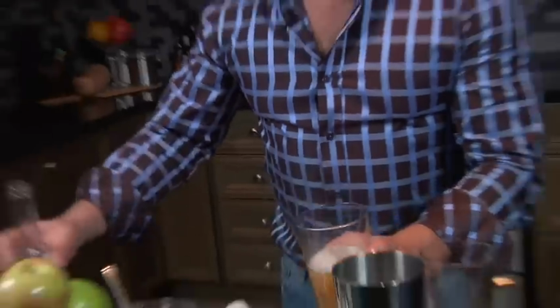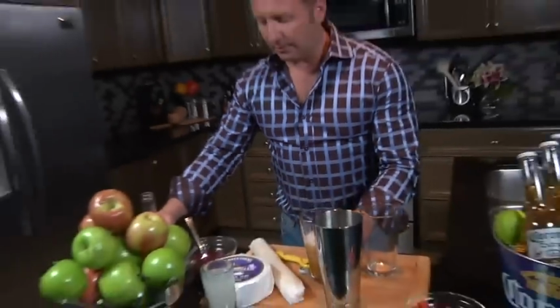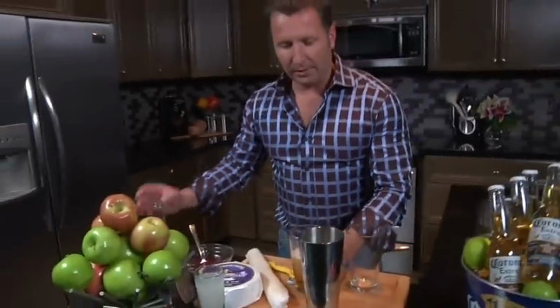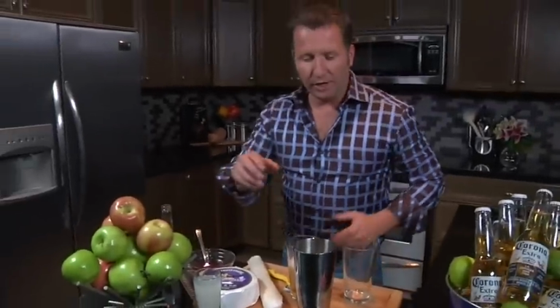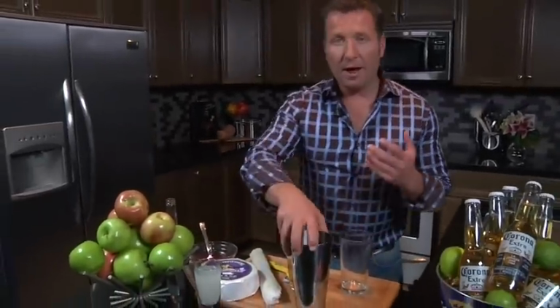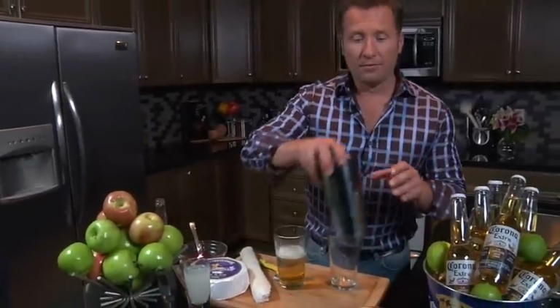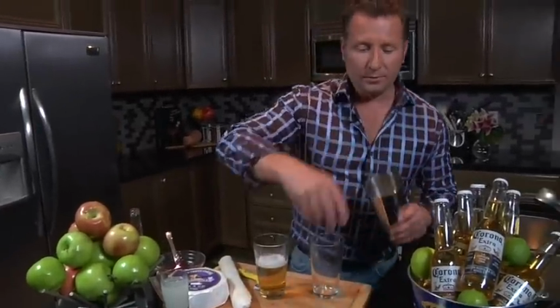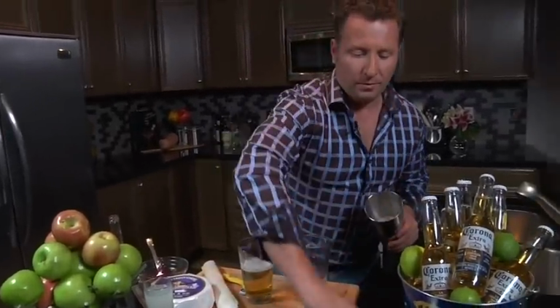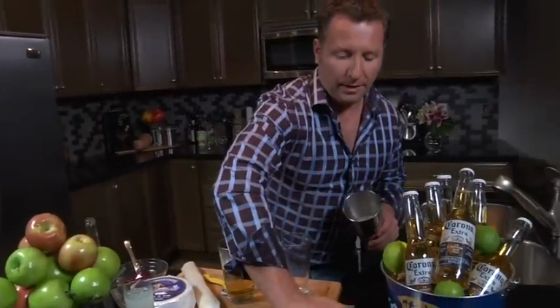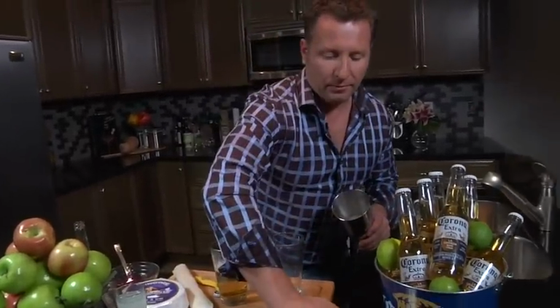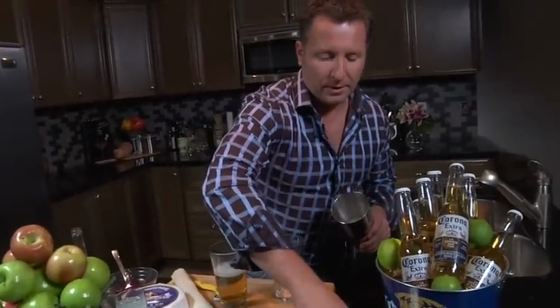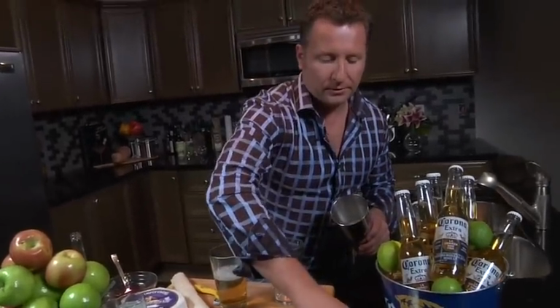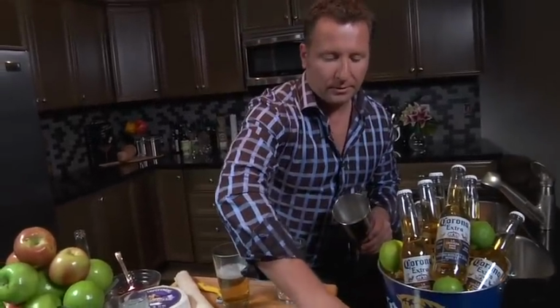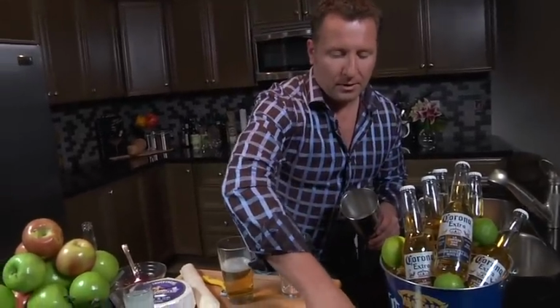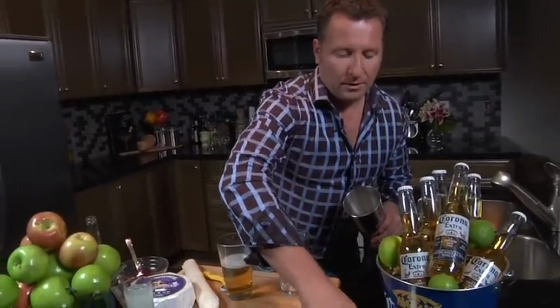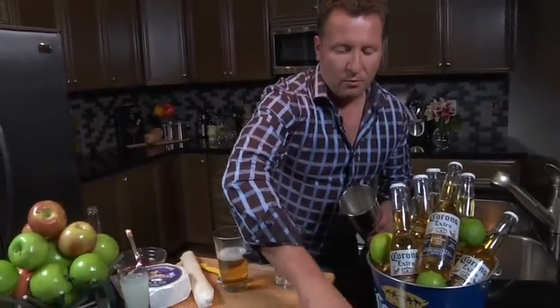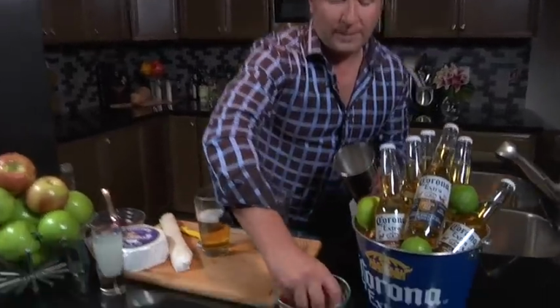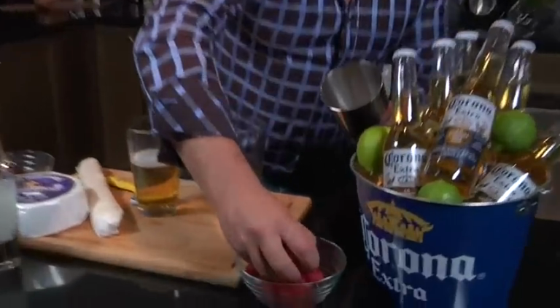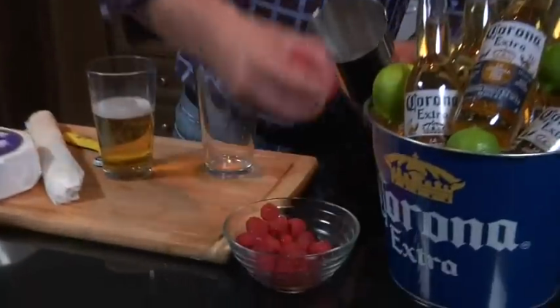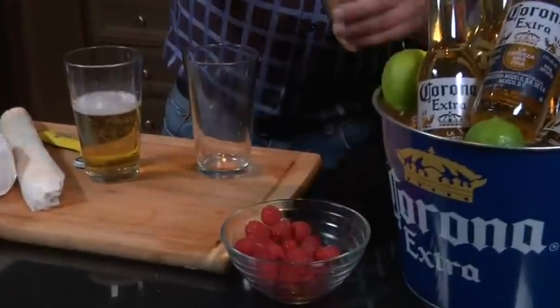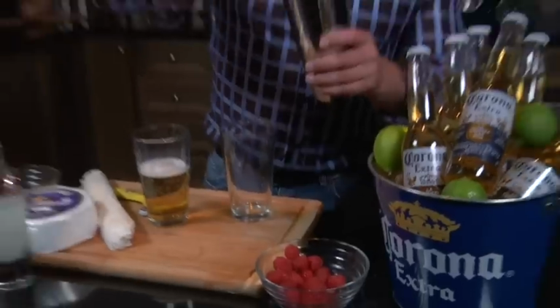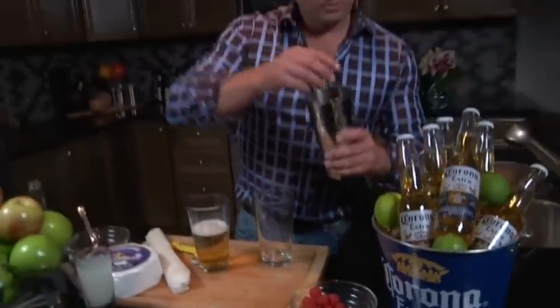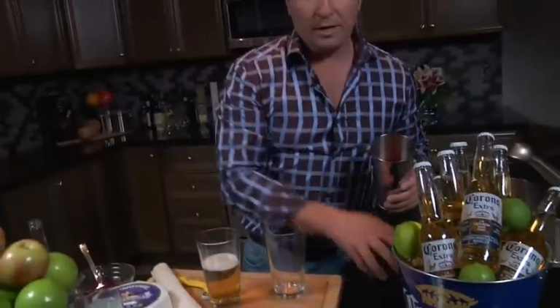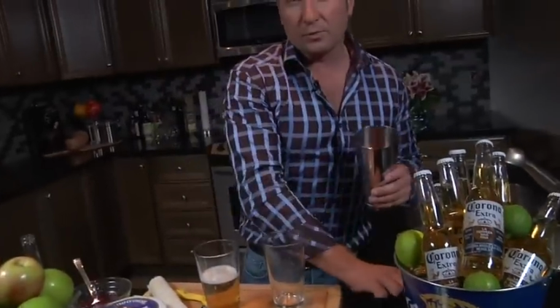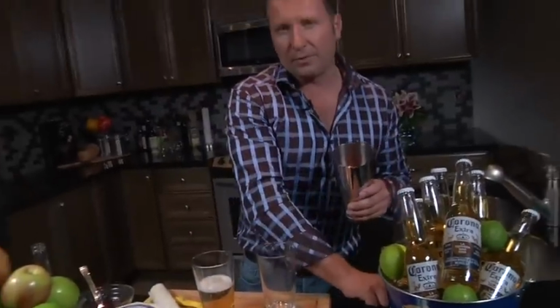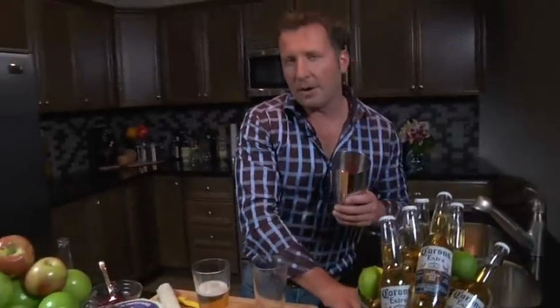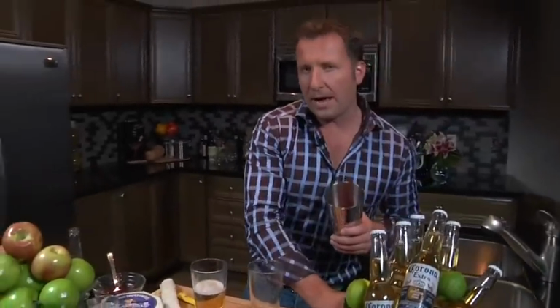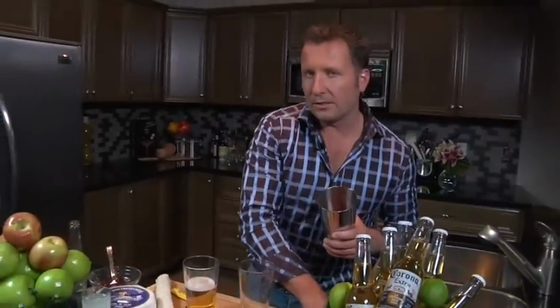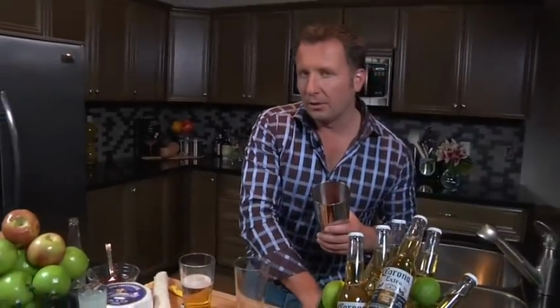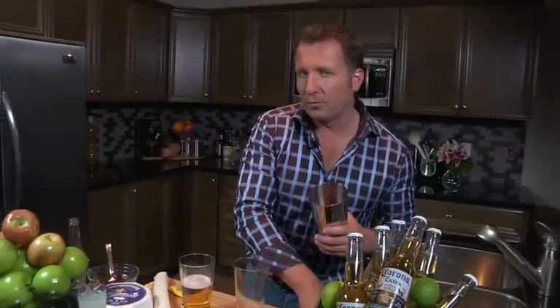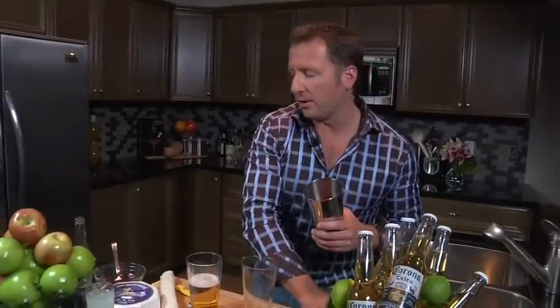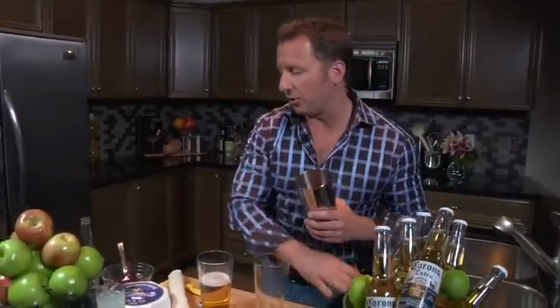Next, in a shaker half full of ice, we're gonna throw in a handful of raspberries. Now you want to taste your raspberries first just to make sure they're nice and sweet. If they're not, you might want to add just a little bit of quick-dissolved sugar.